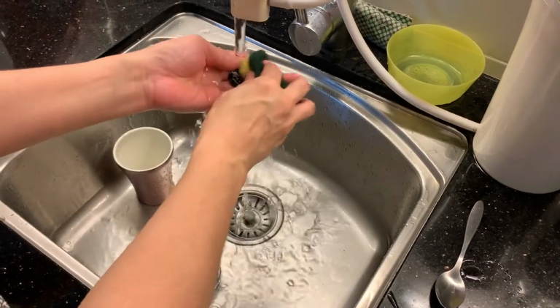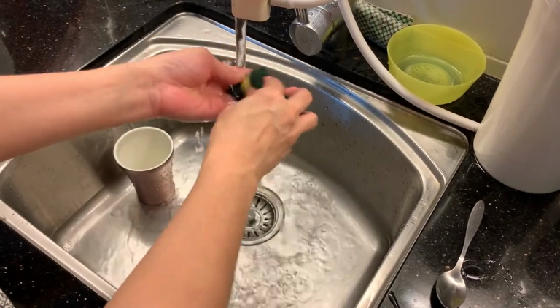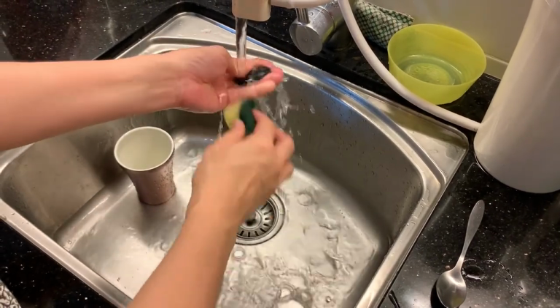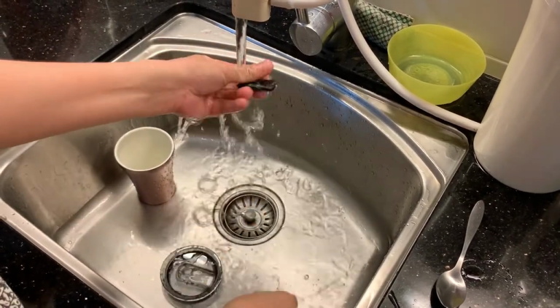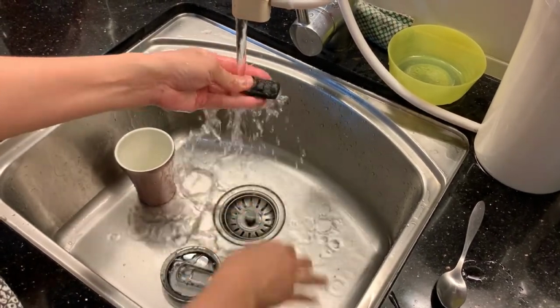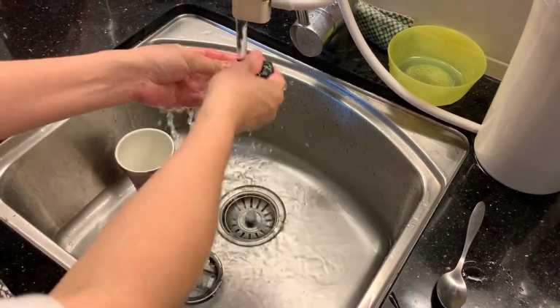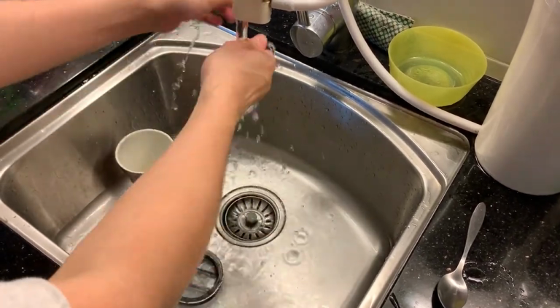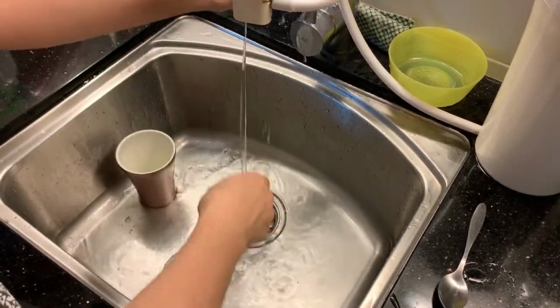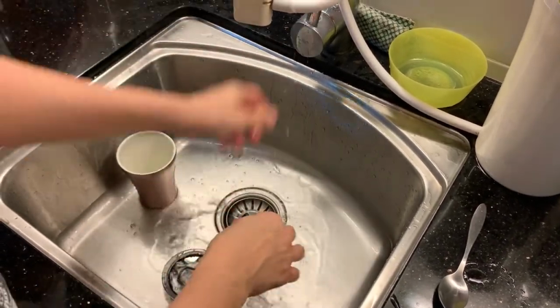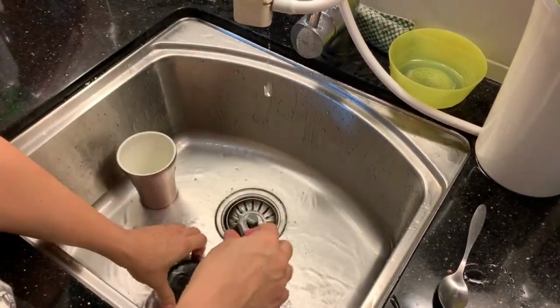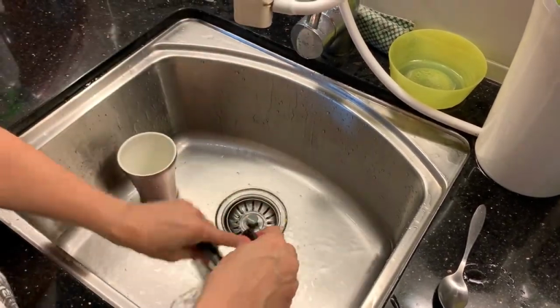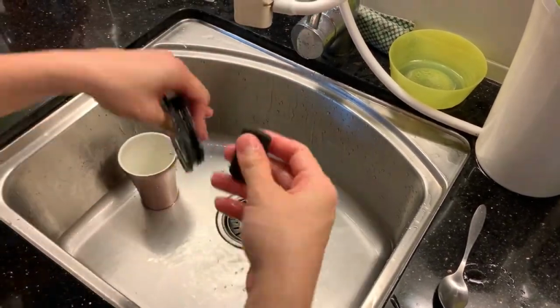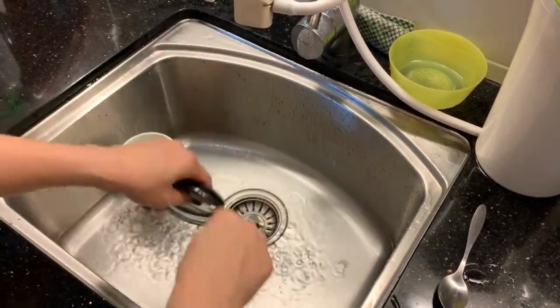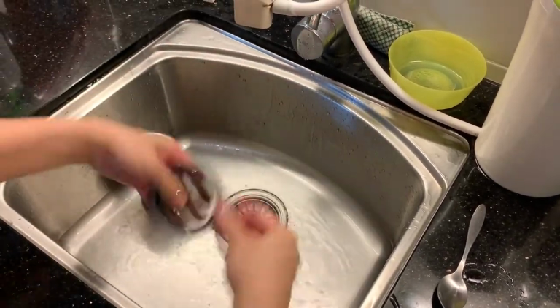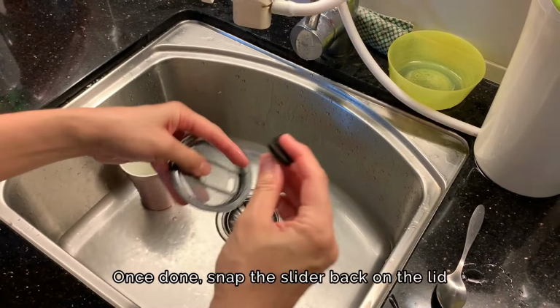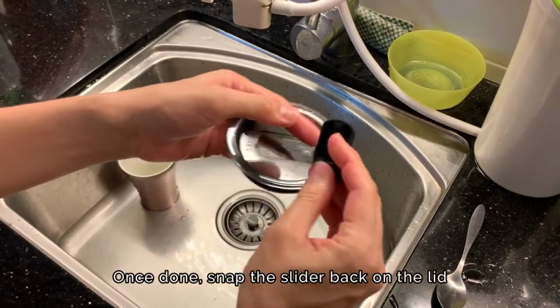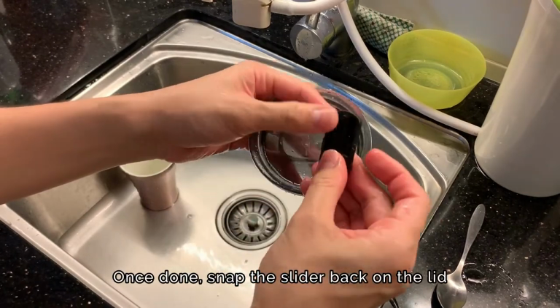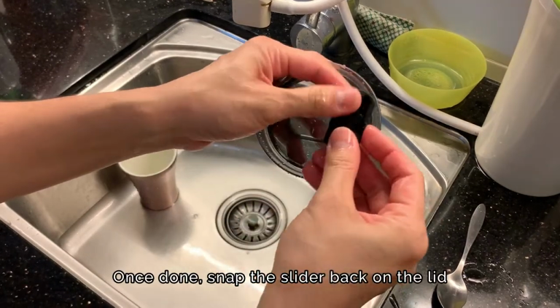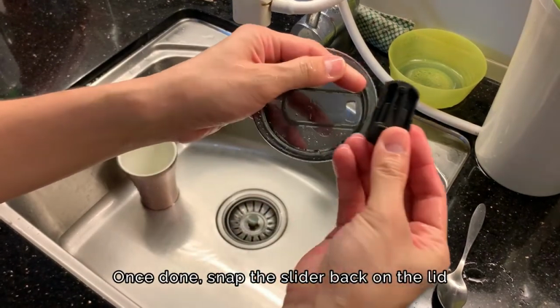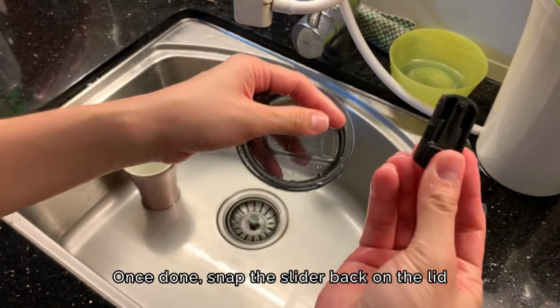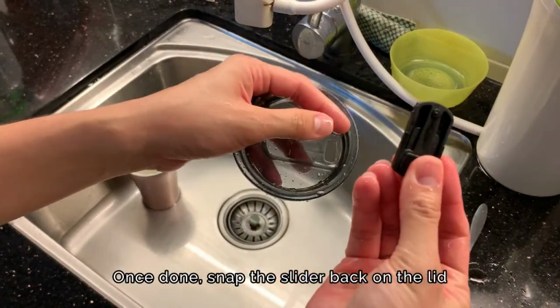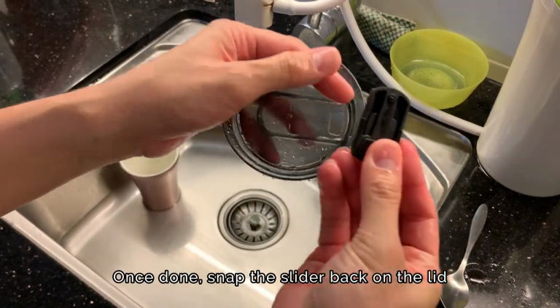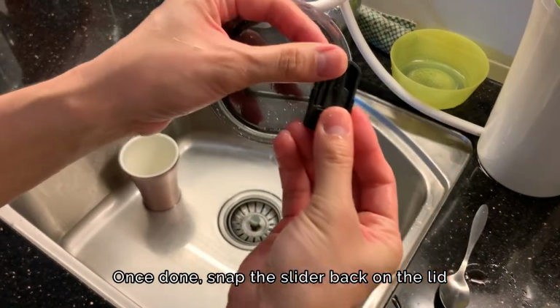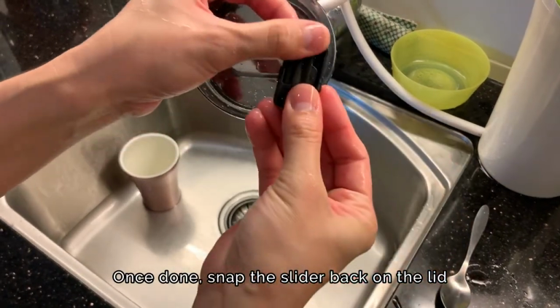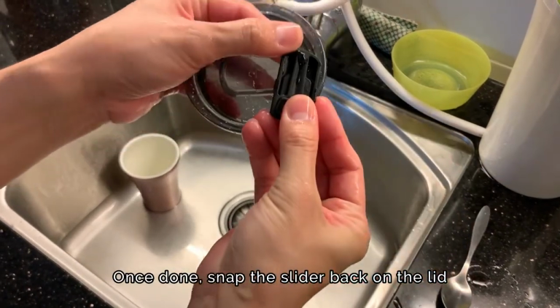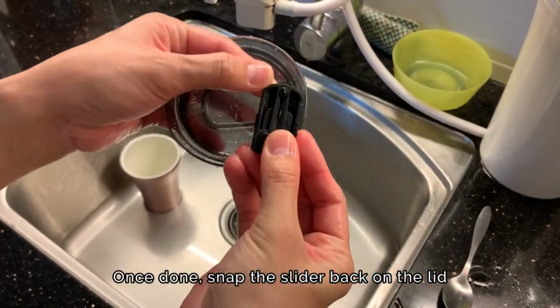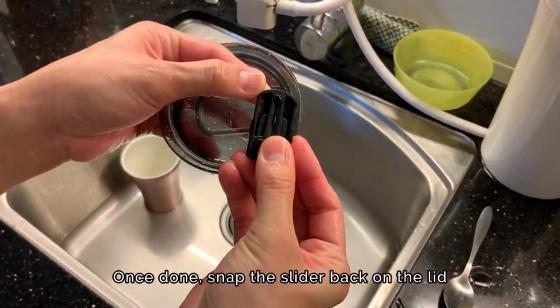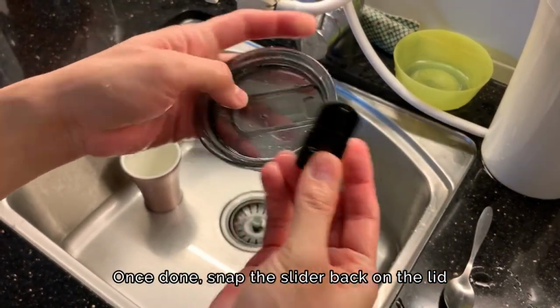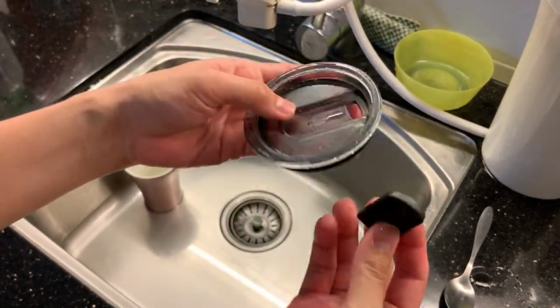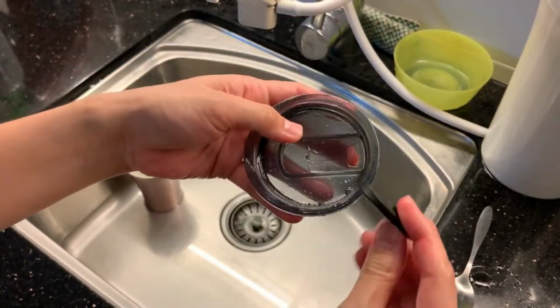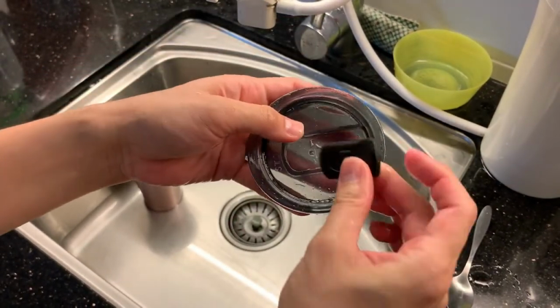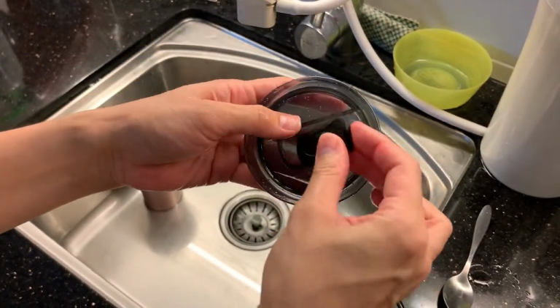Once the slider is out, give it a good wash, and once you are done, just snap it back onto the lid and you should be good to go.